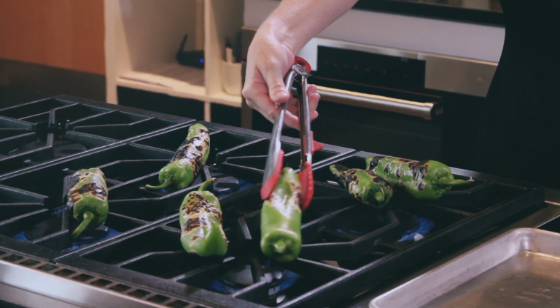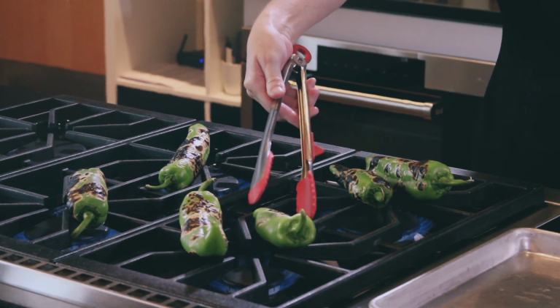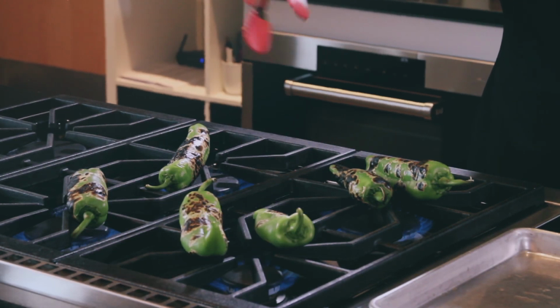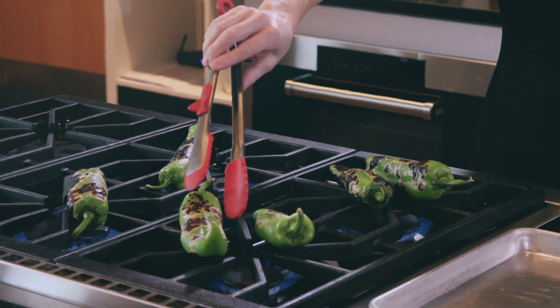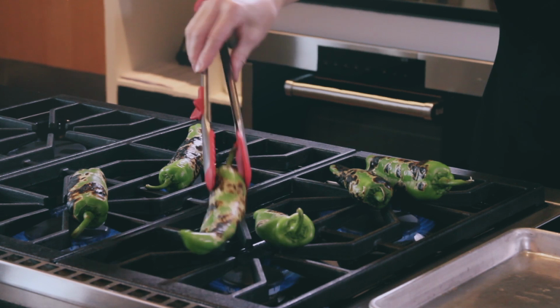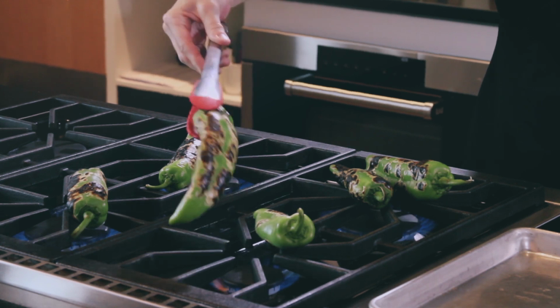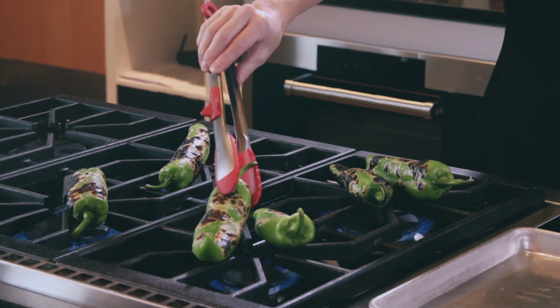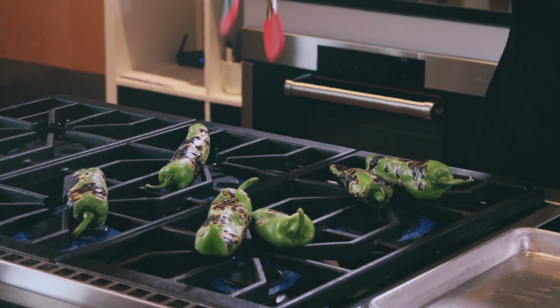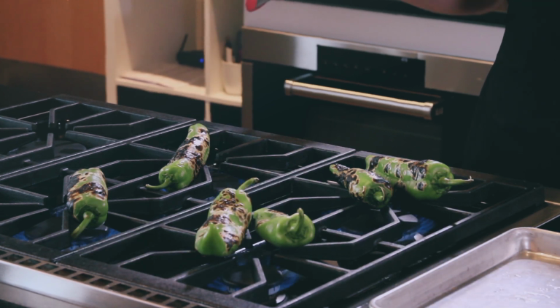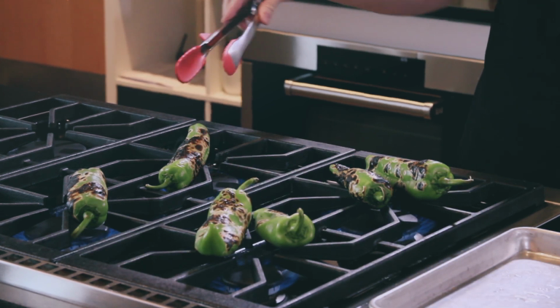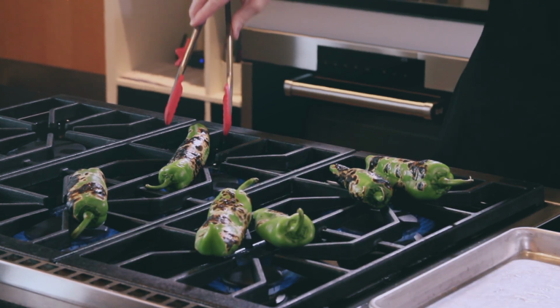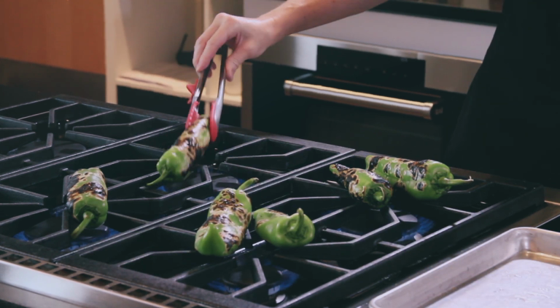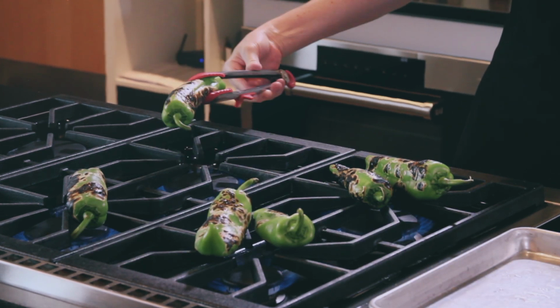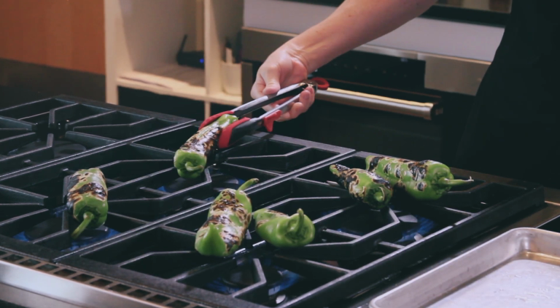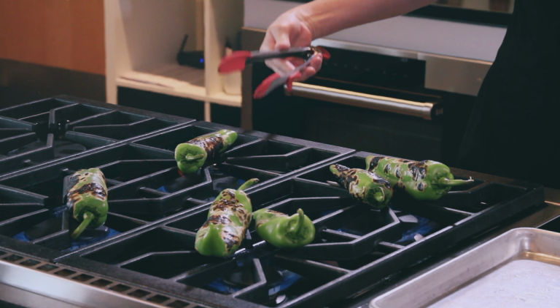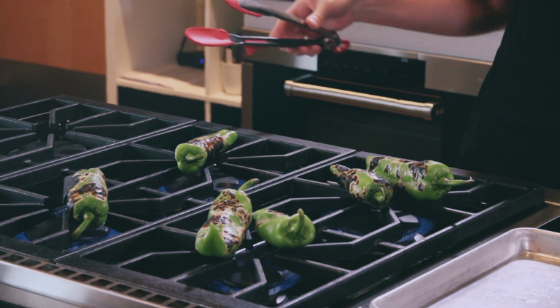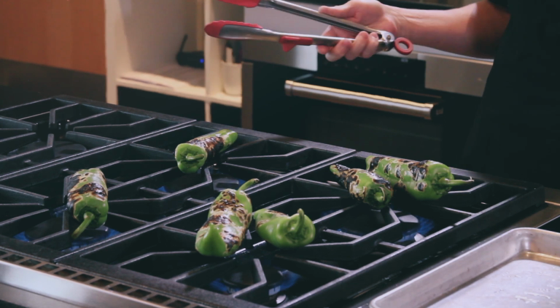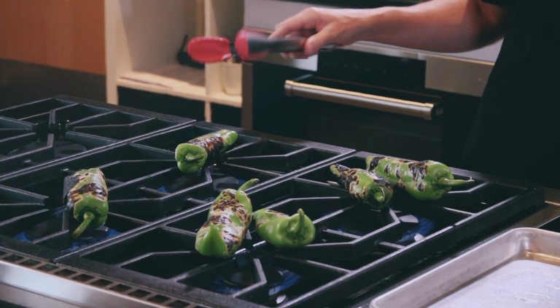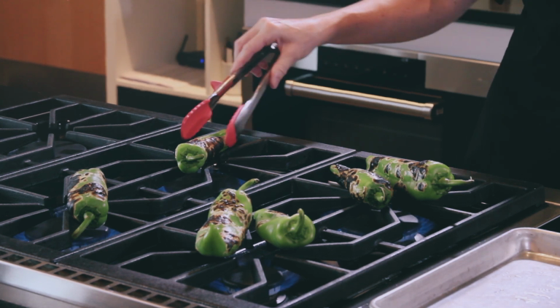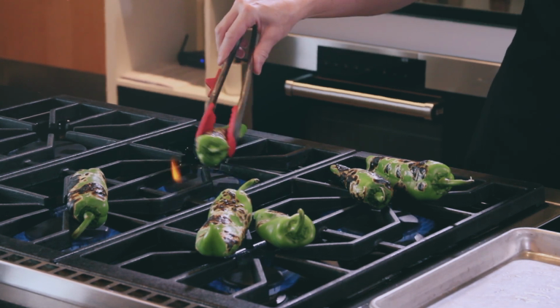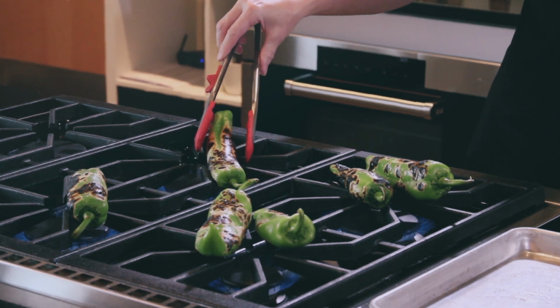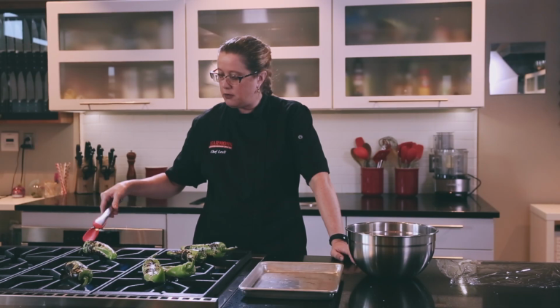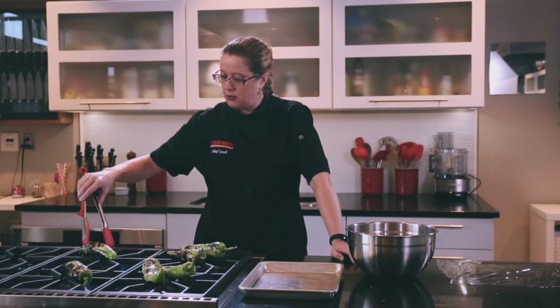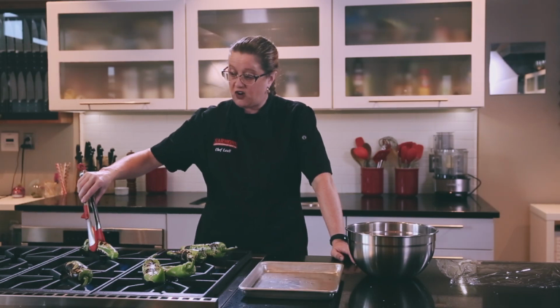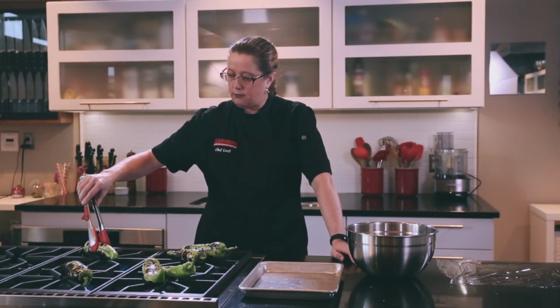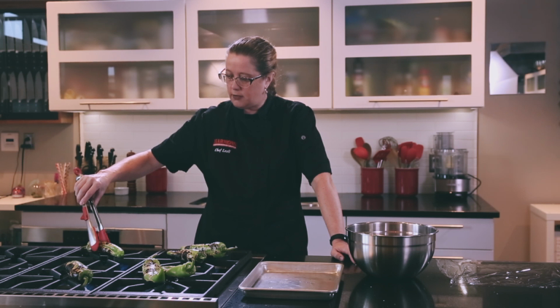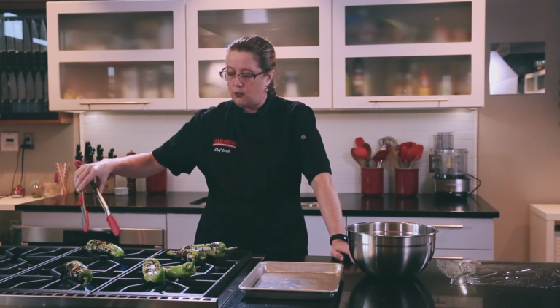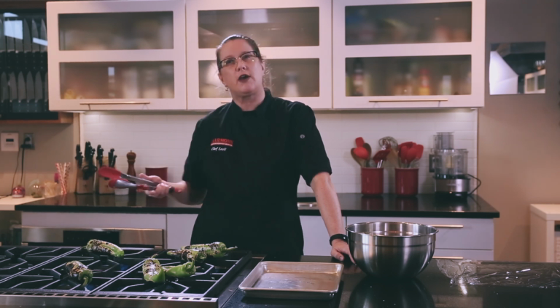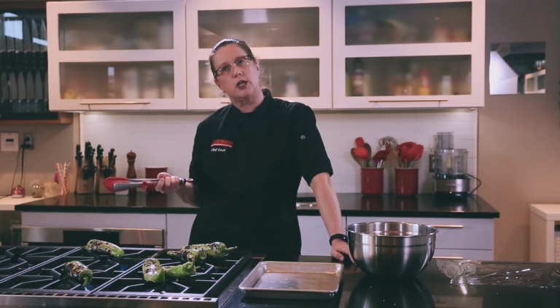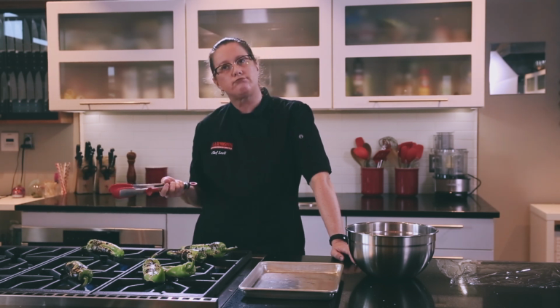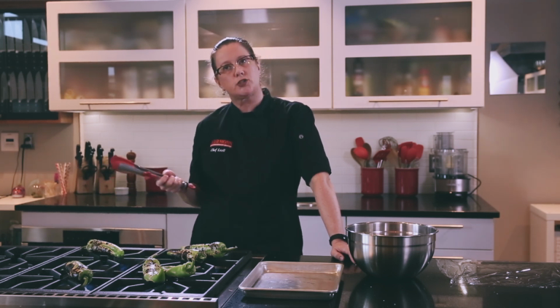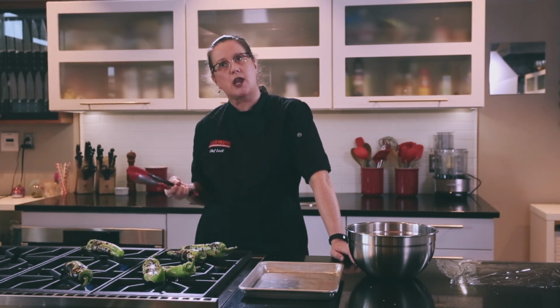If you were going to make chile rellenos and you were going to use poblano or pasilla chilies, this would be the first step that you would do in roasting those prior to stuffing them and frying them. We actually have a how-to video on that, so check that out.